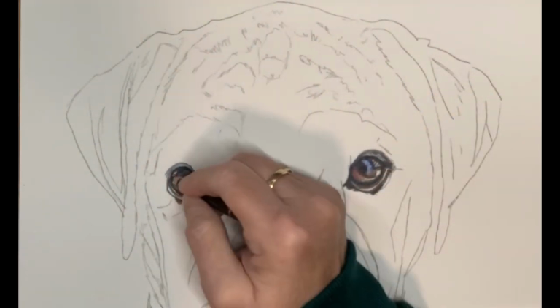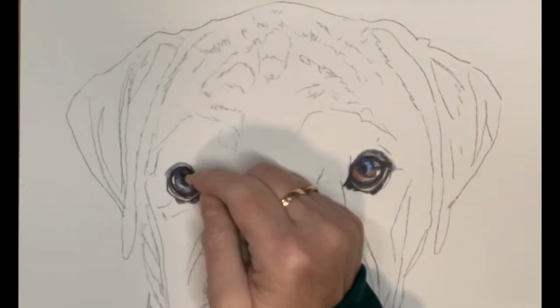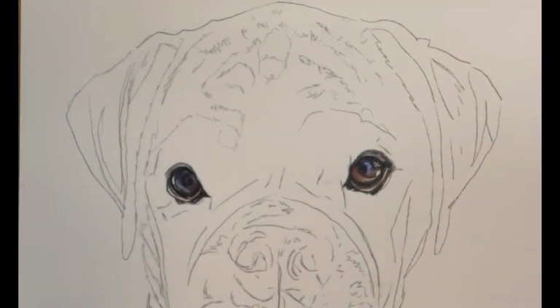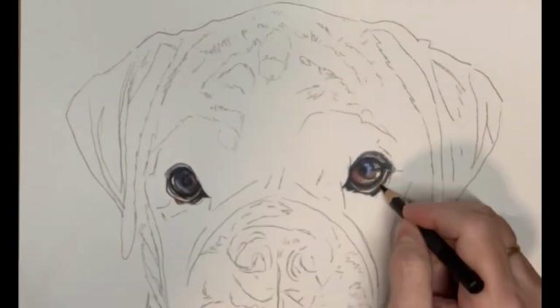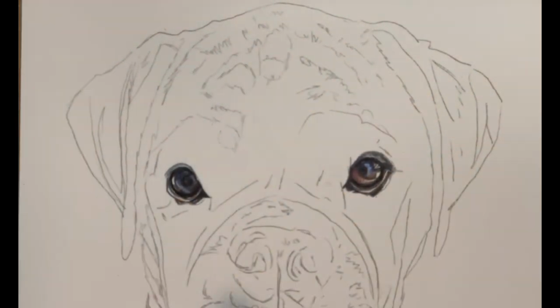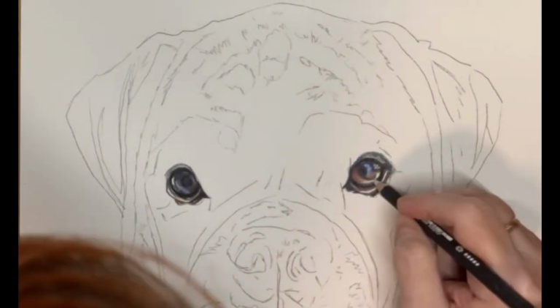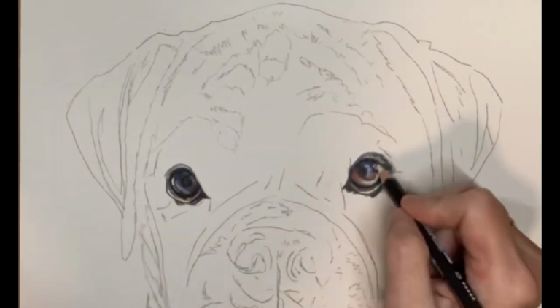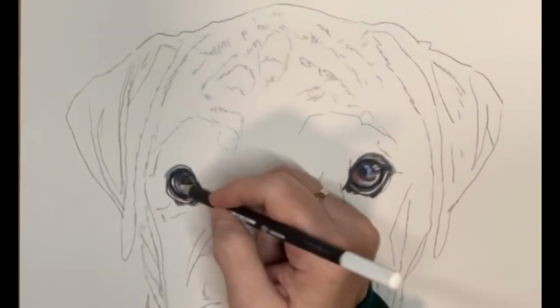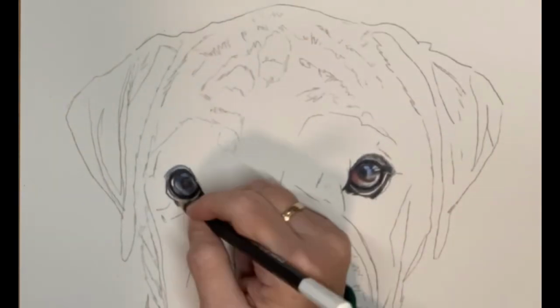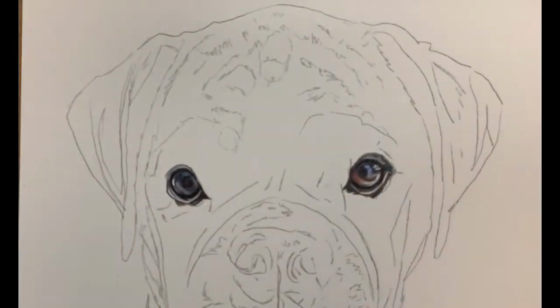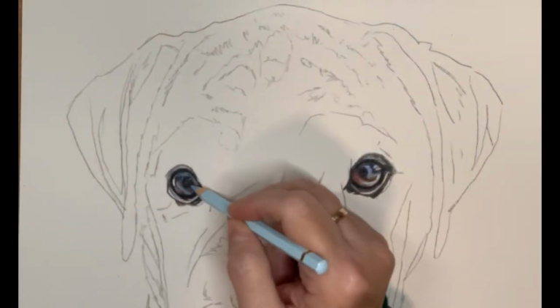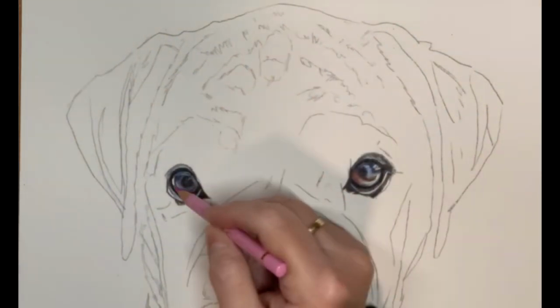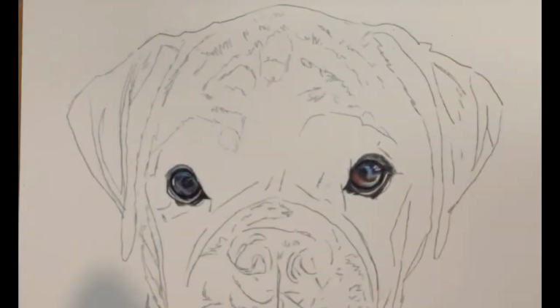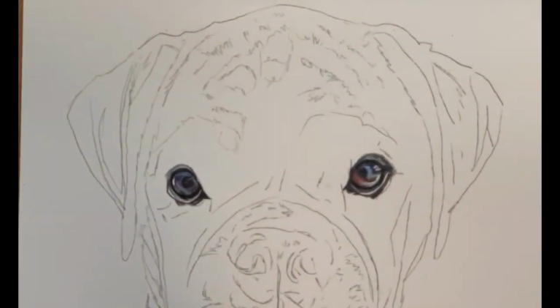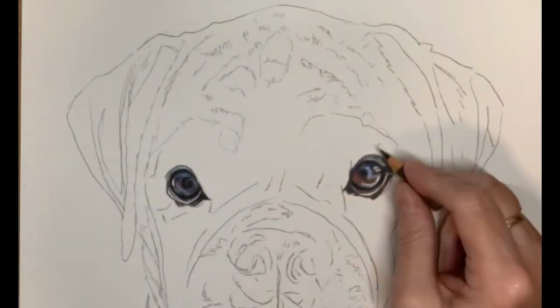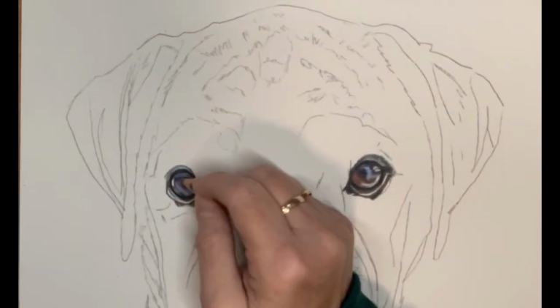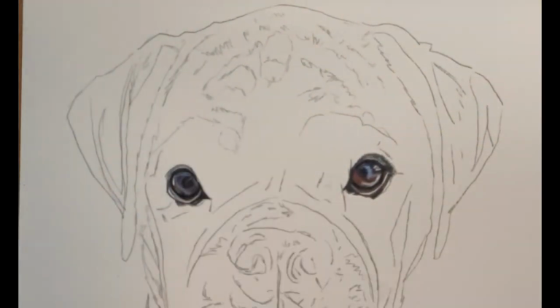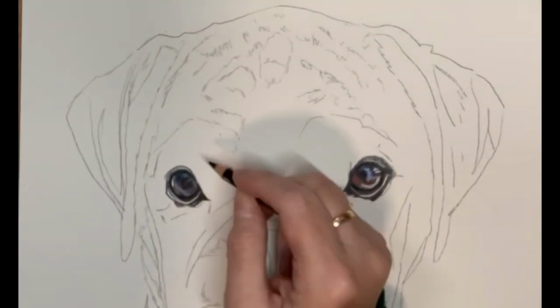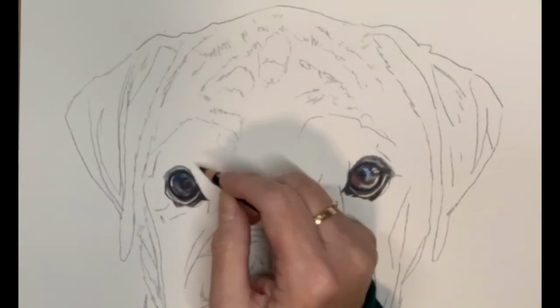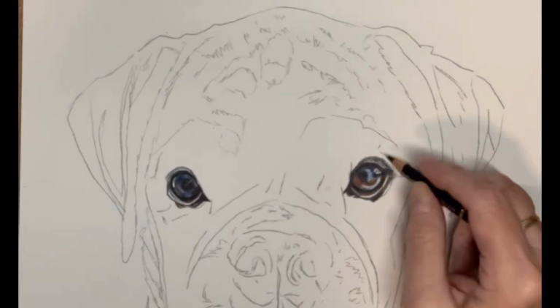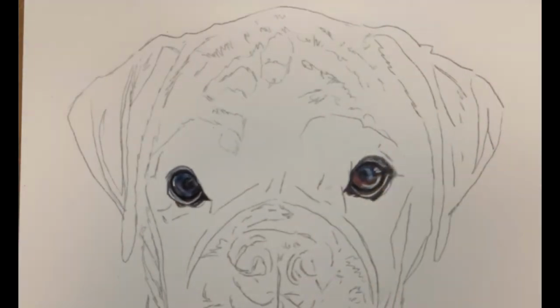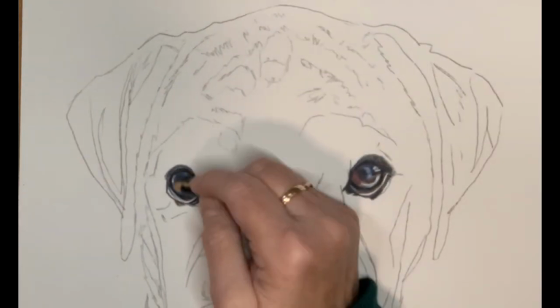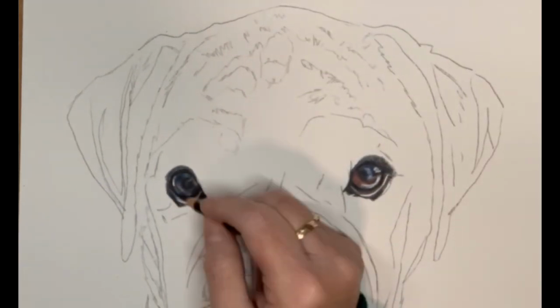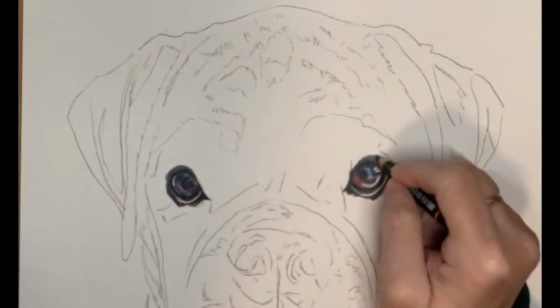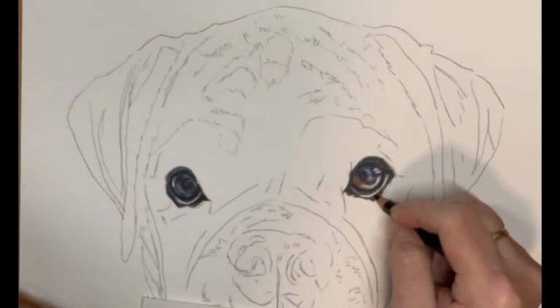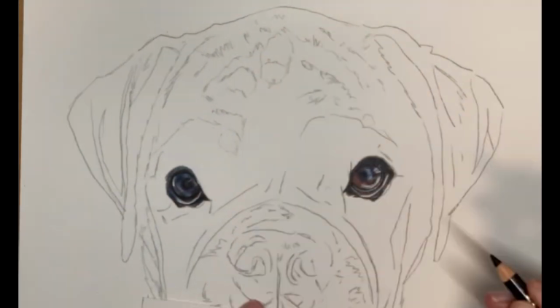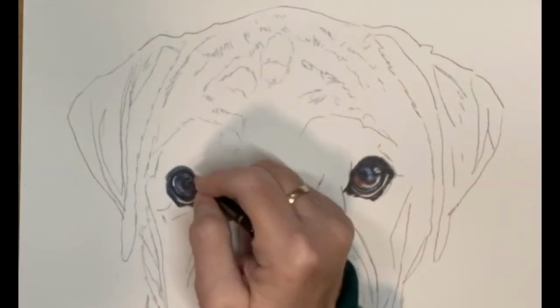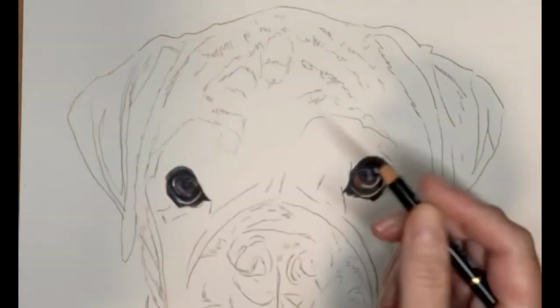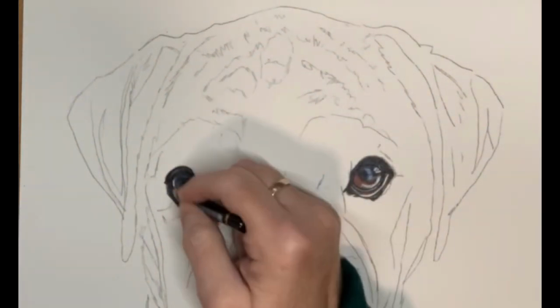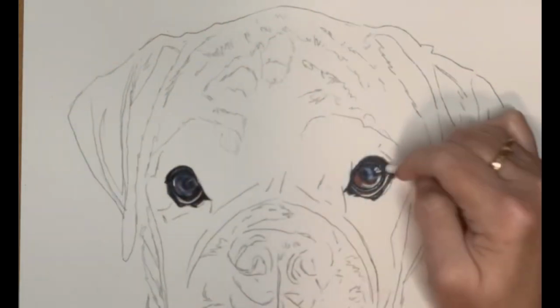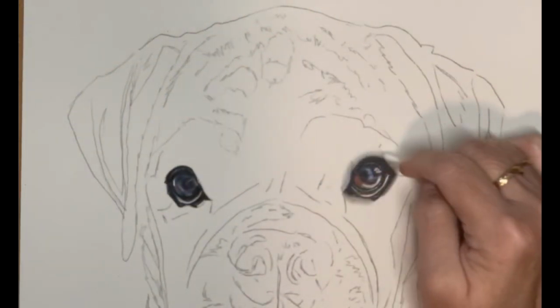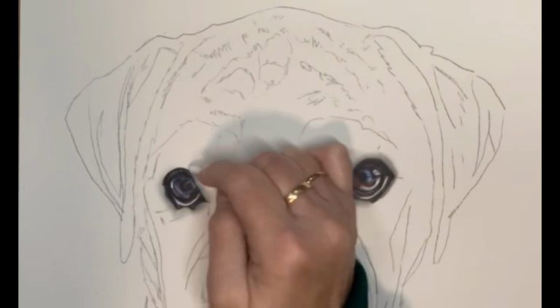Here we go building up the darks and the lights within the eye to get that really glossy finish. I always do a layer of Caran d'Ache Luminance white over the top.